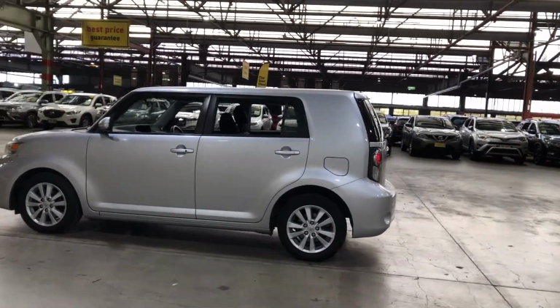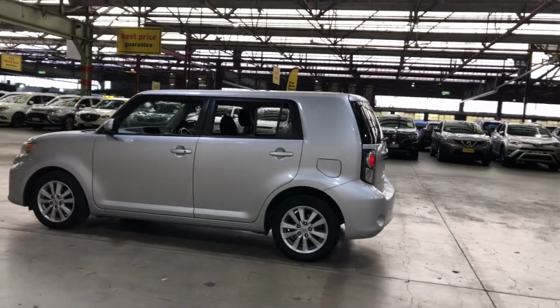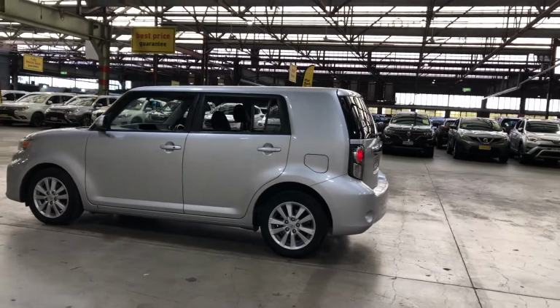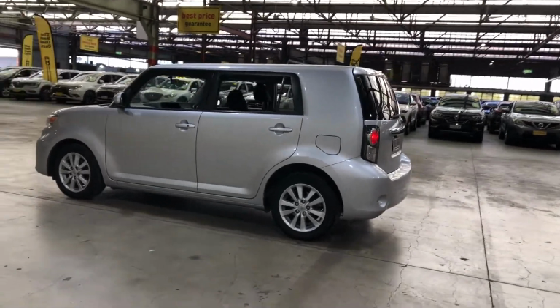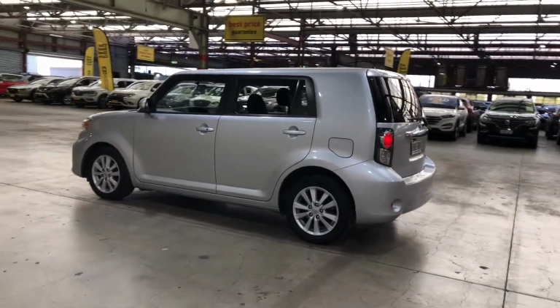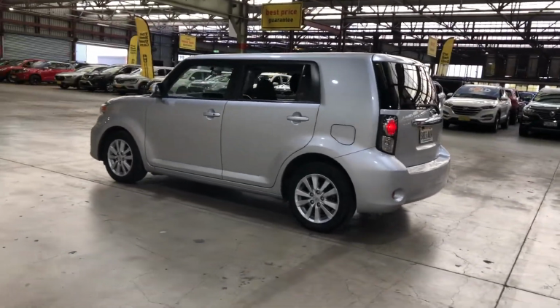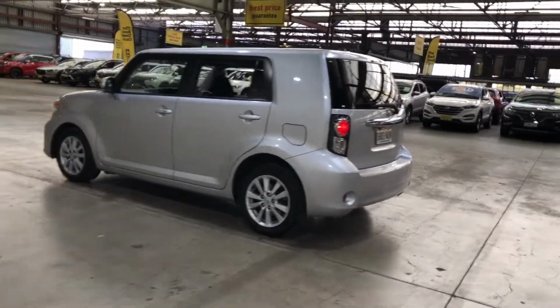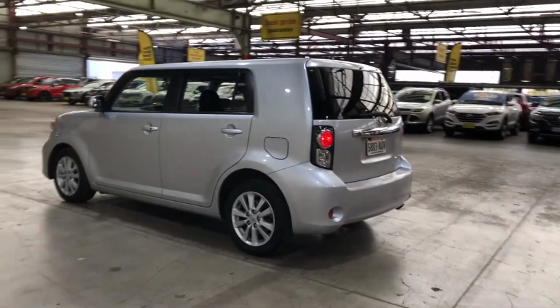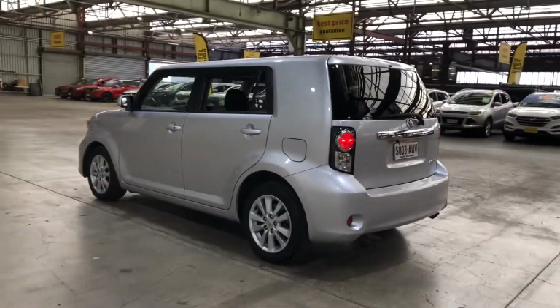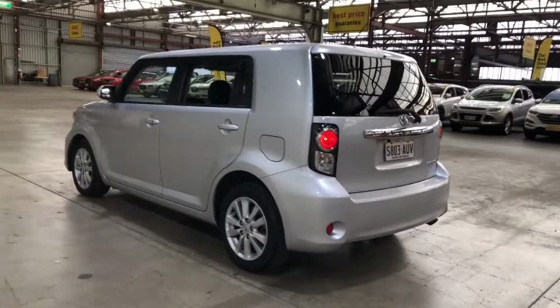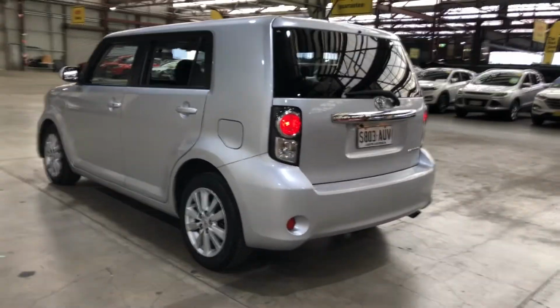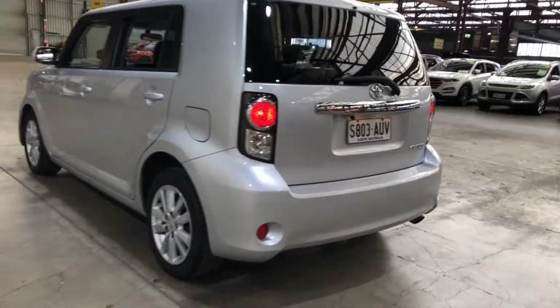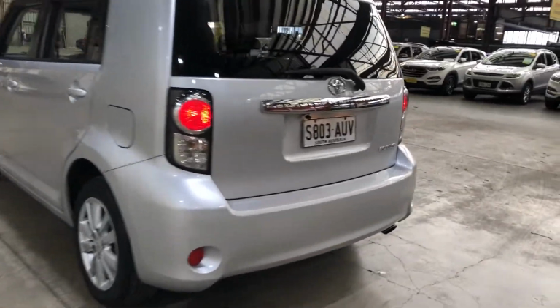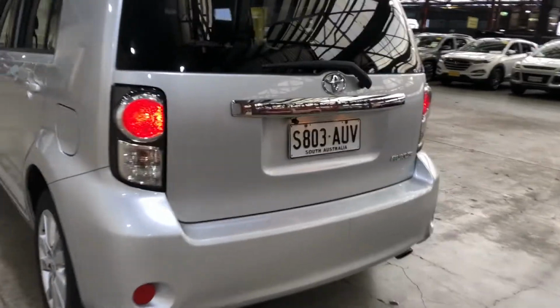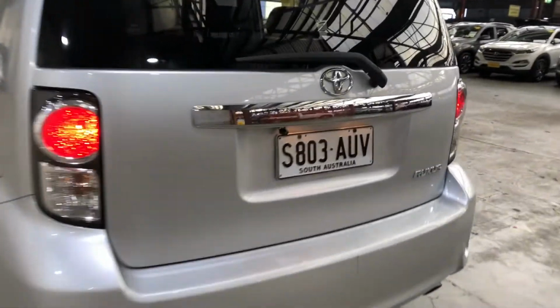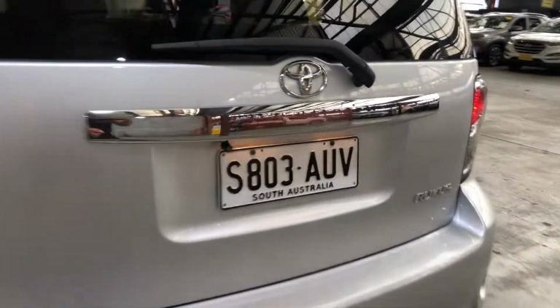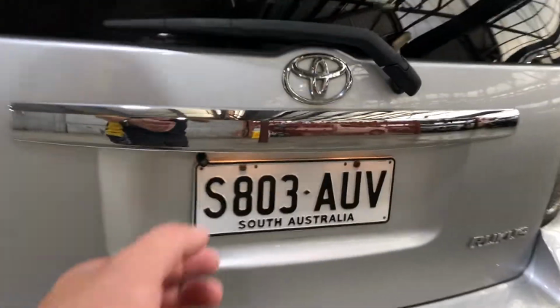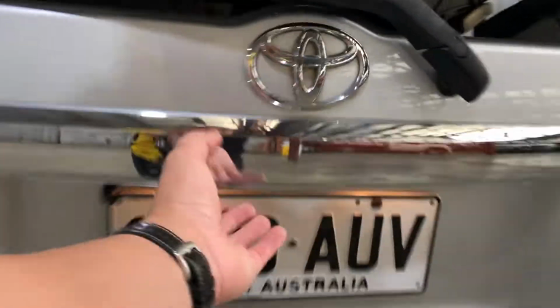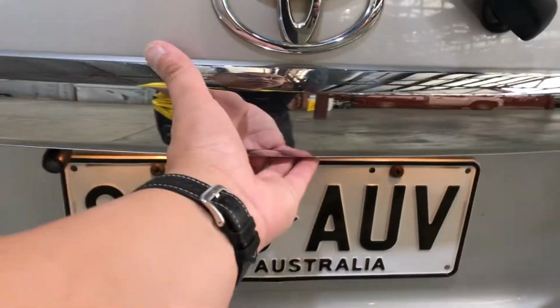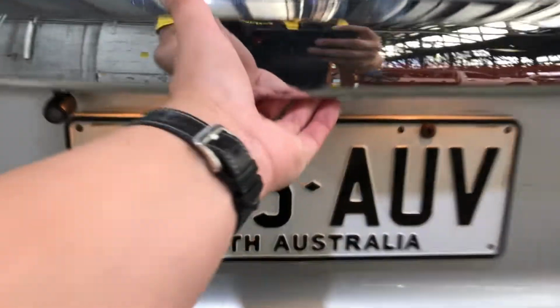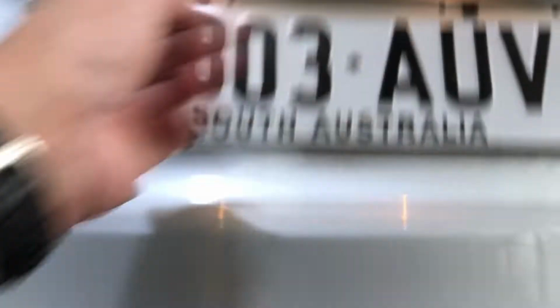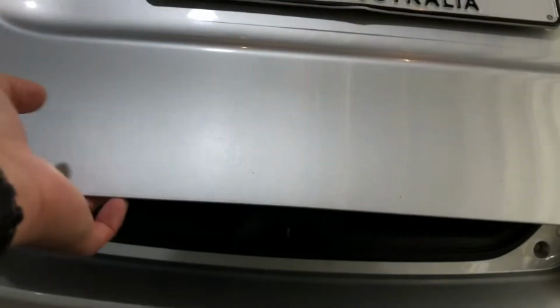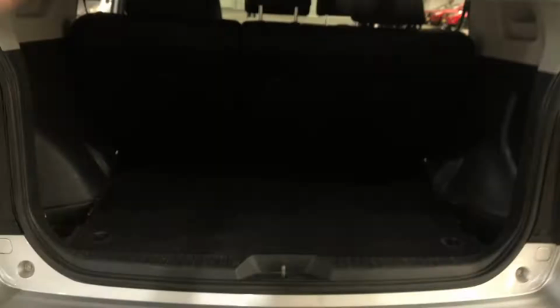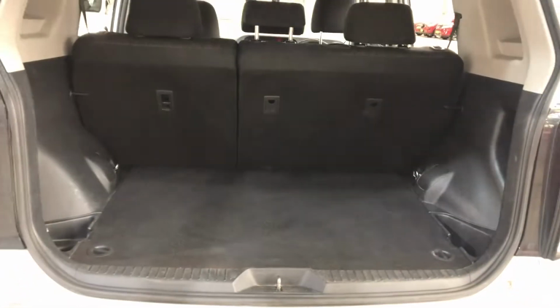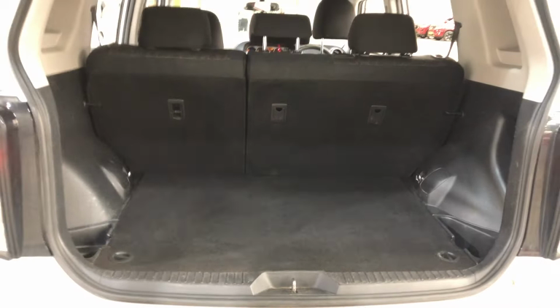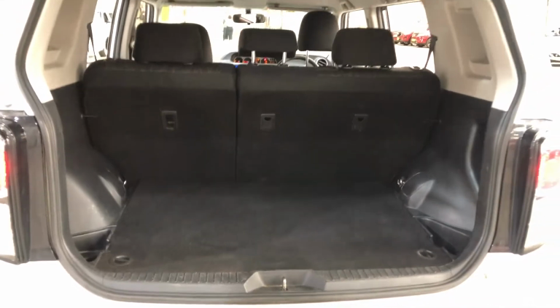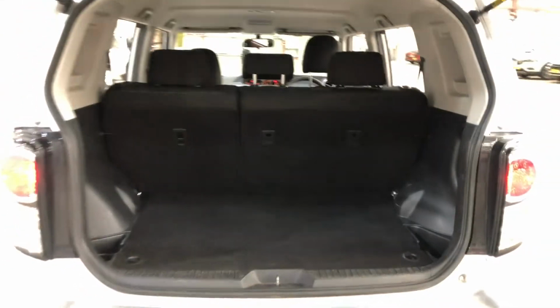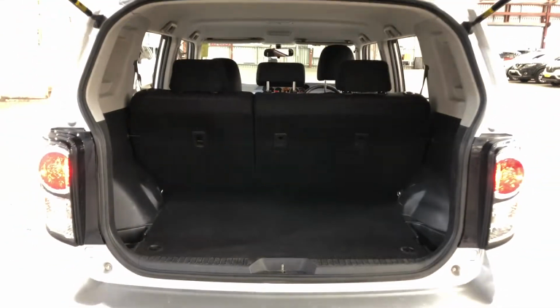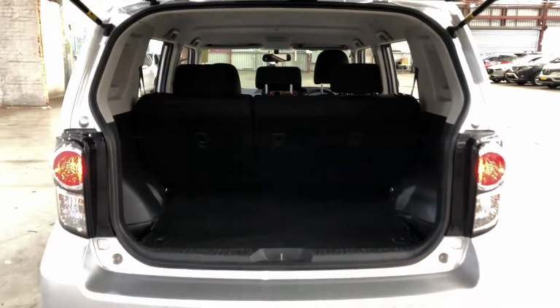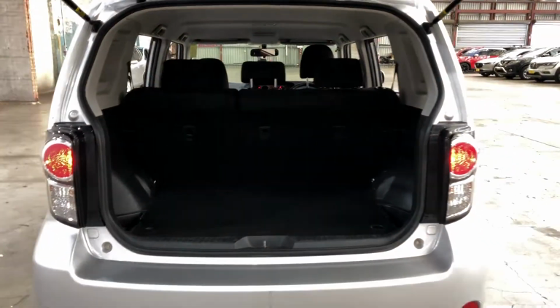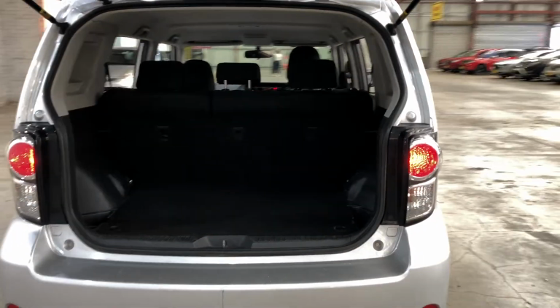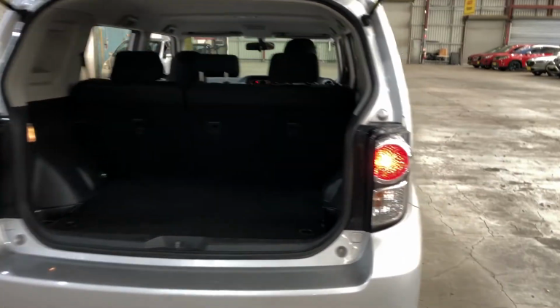You can see this car comes with 16 inch alloy wheels and plenty of tread on all four tyres. As we jump inside the boot here, being such a large vehicle, you can see that there's plenty of boot space at the back. If you need more space, the two back seats do fold down.